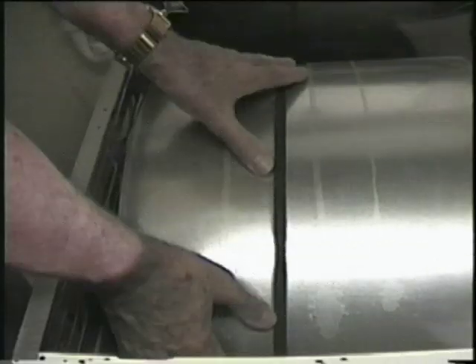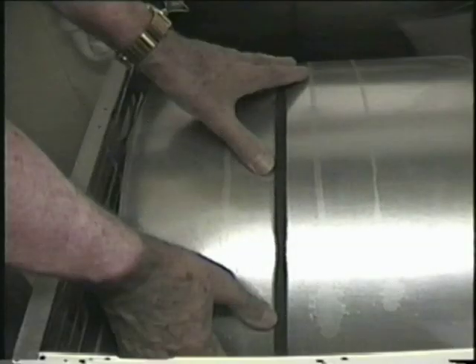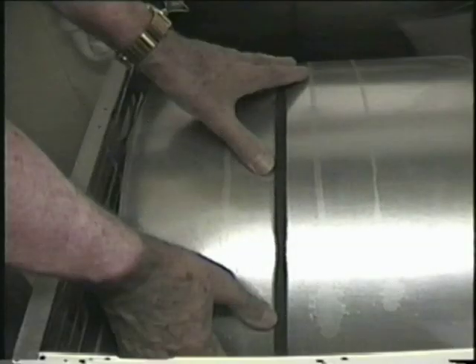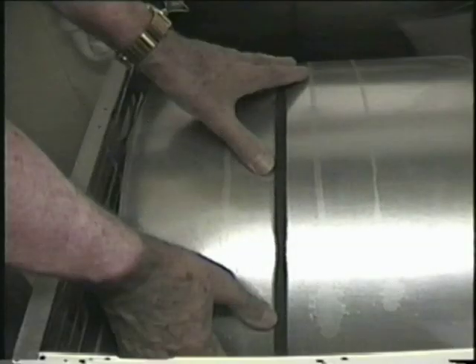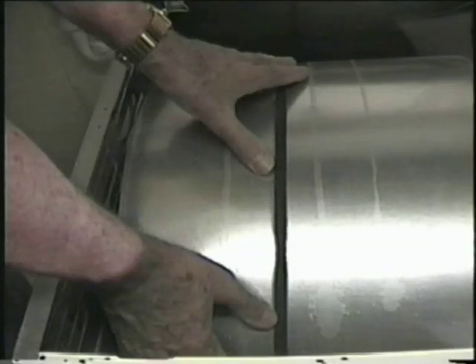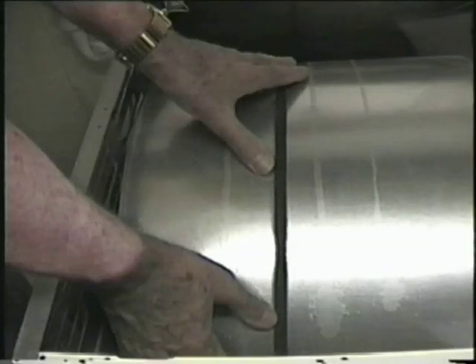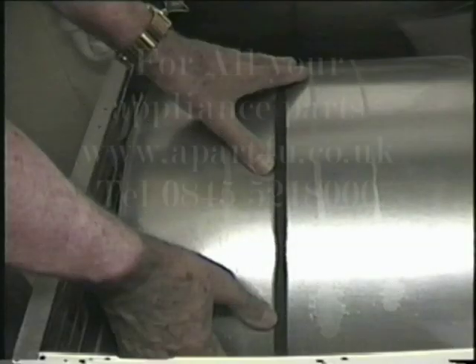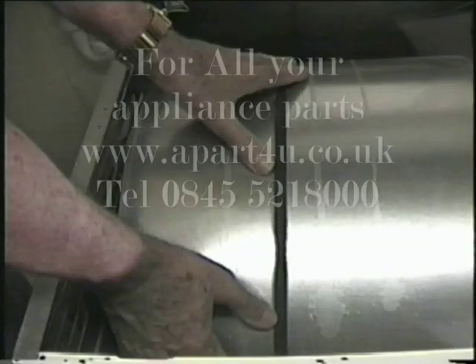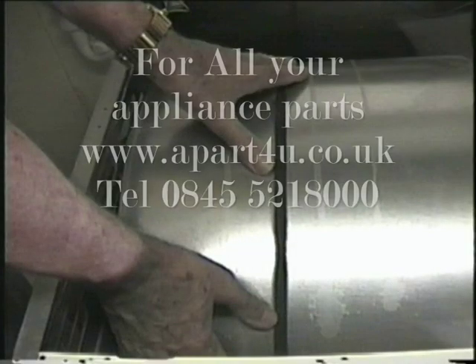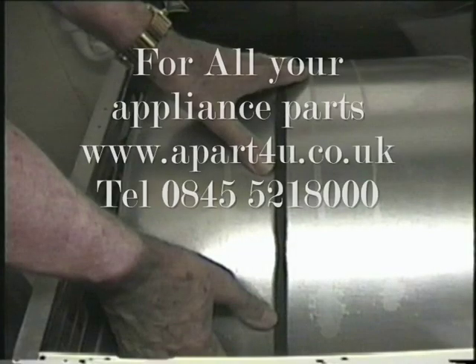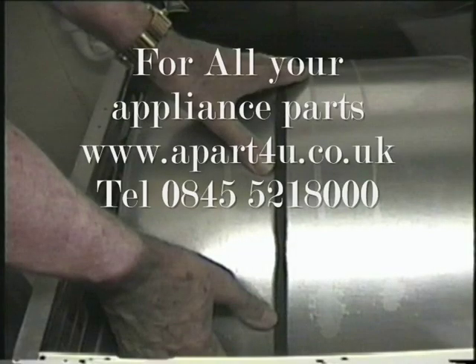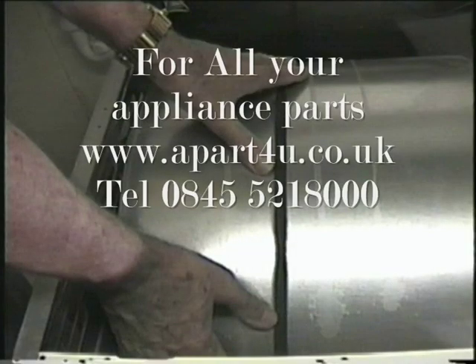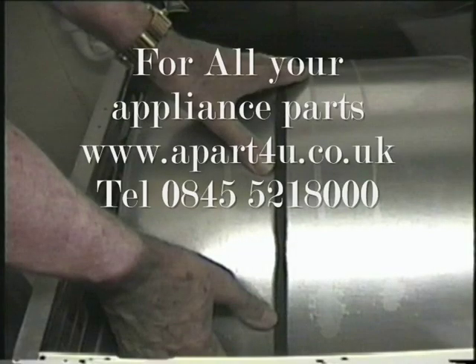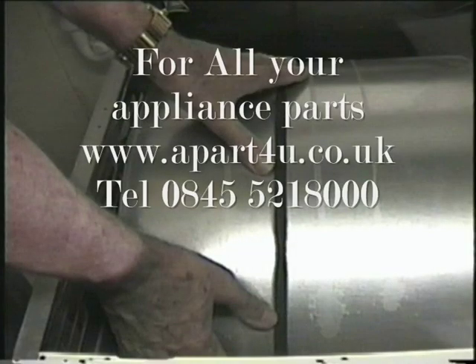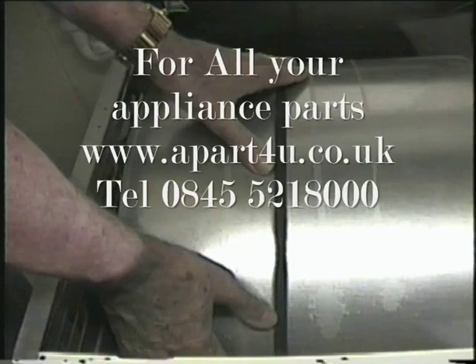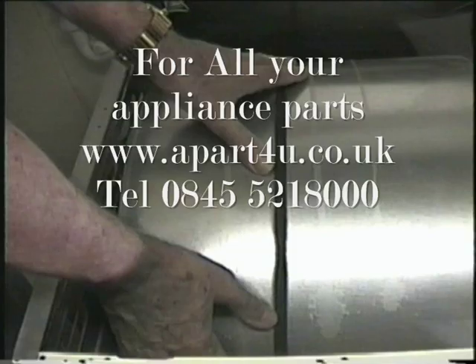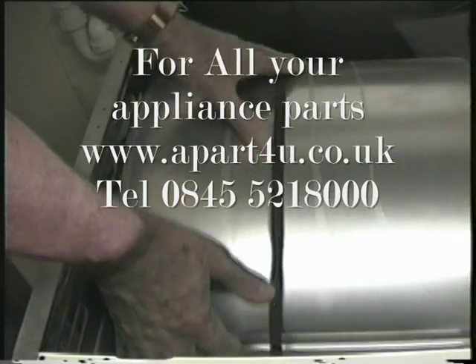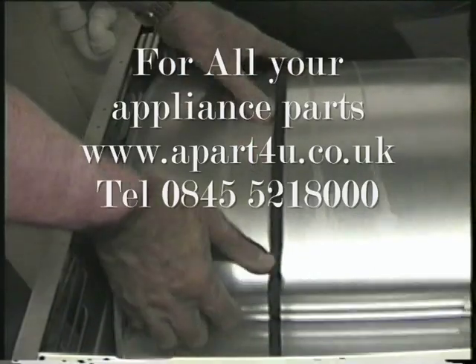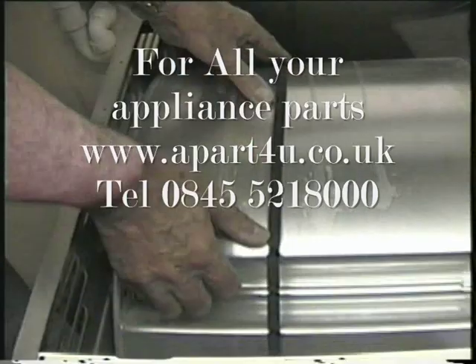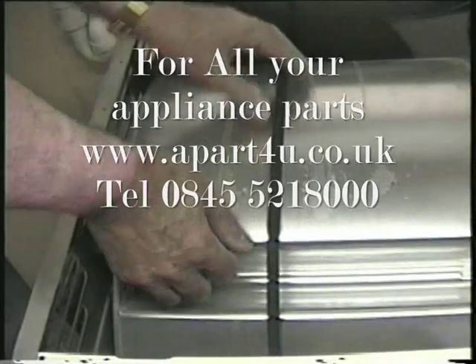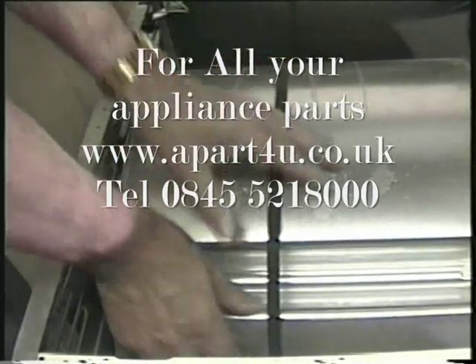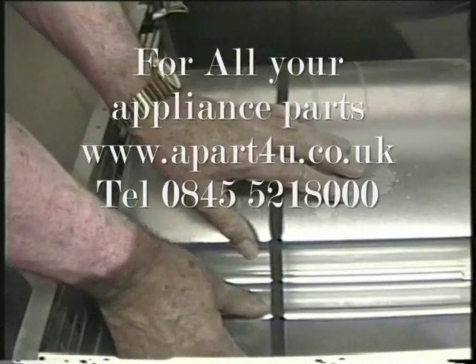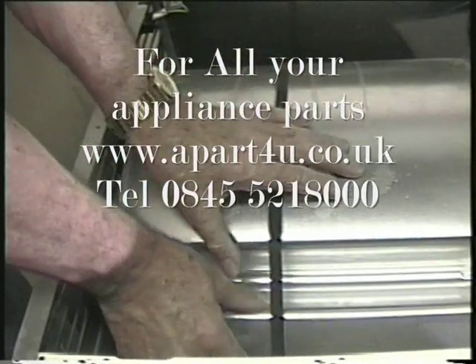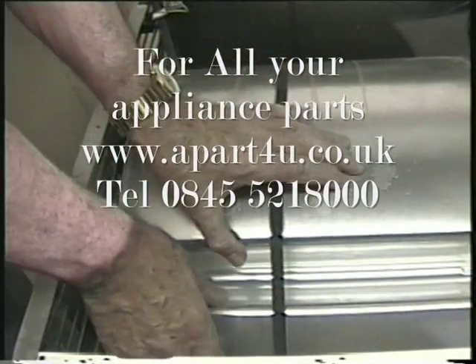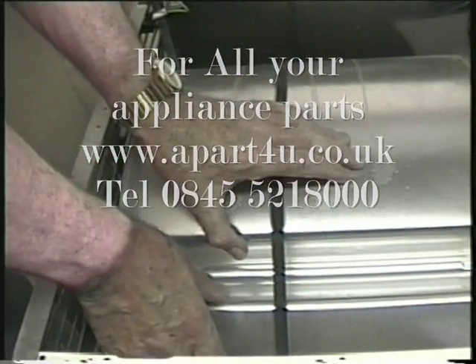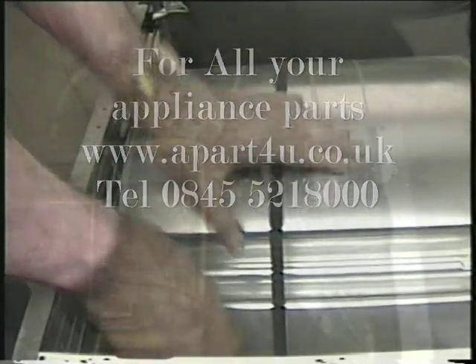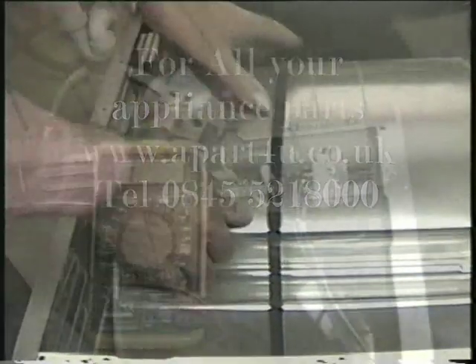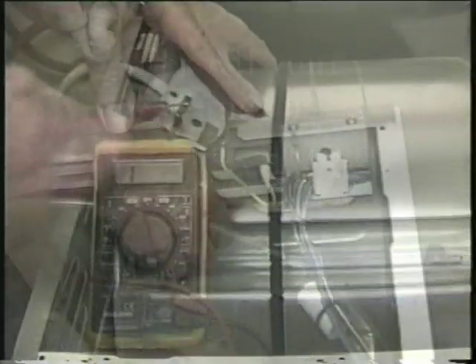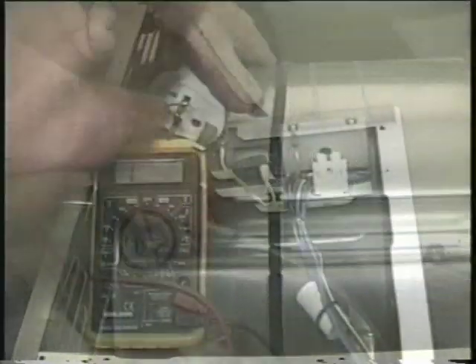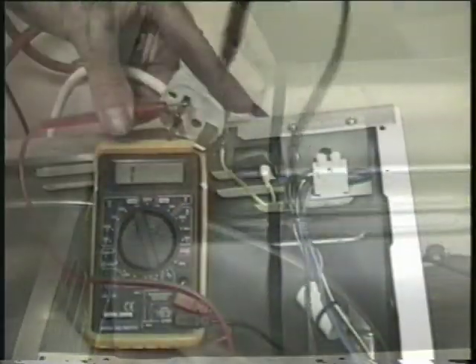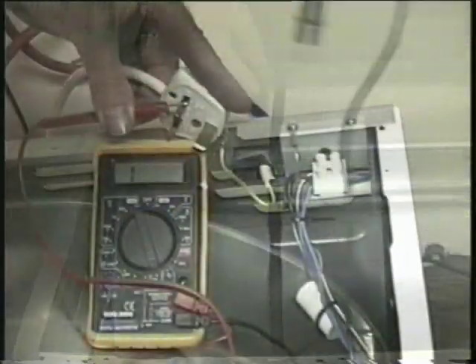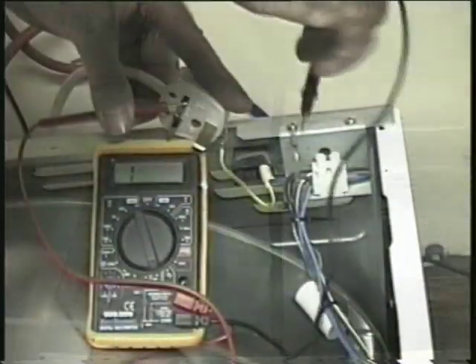If the belt is still in position and tight, try turning the drum by hand. If you can, then the motor is not seized up and you can now move on to the next stage.